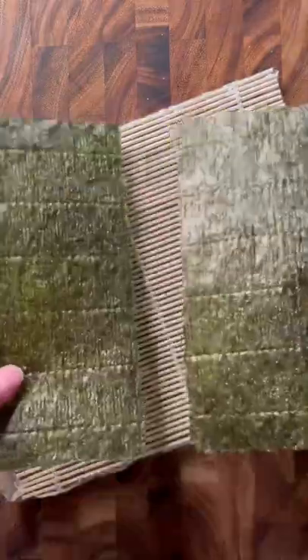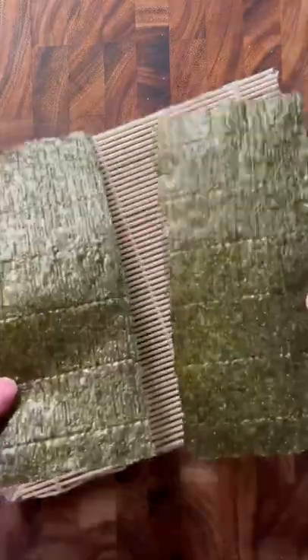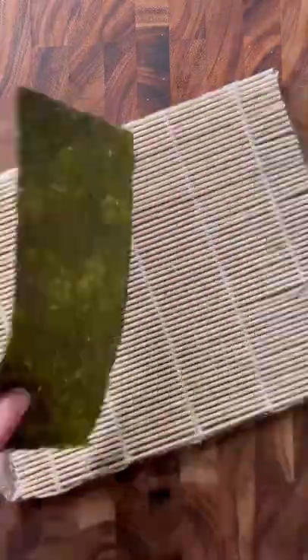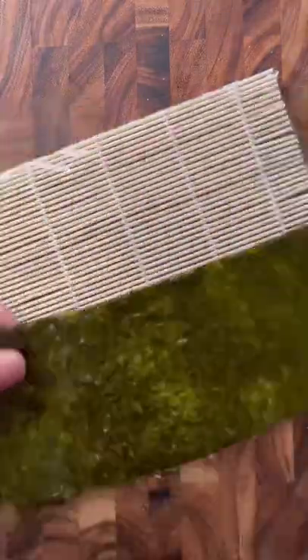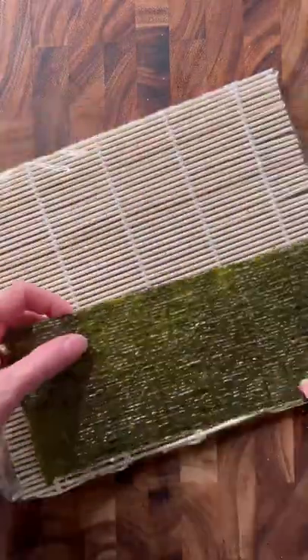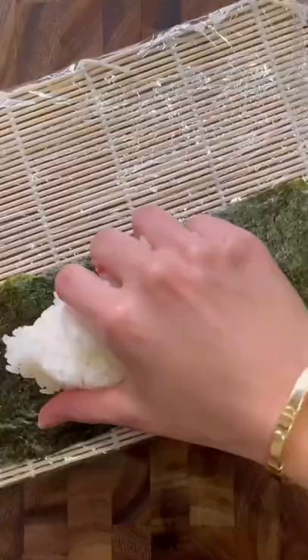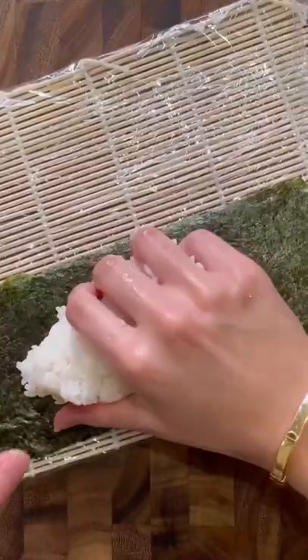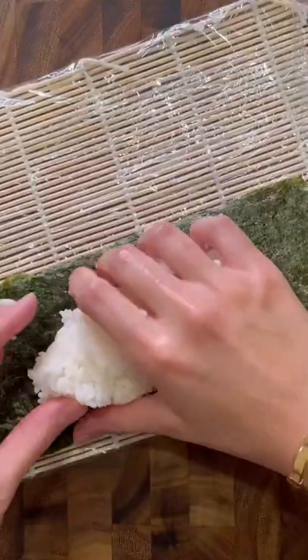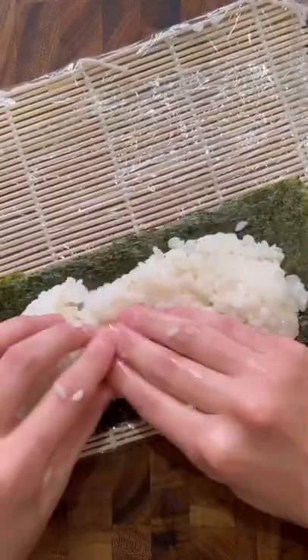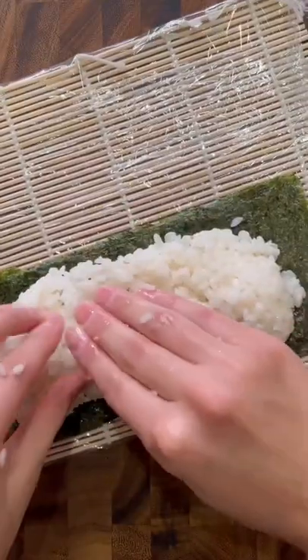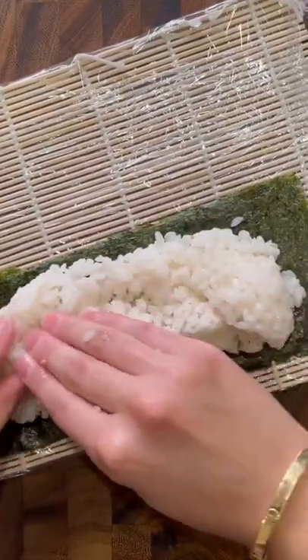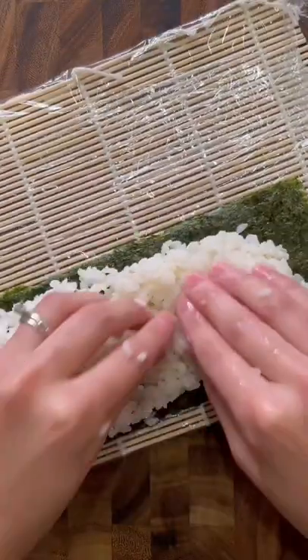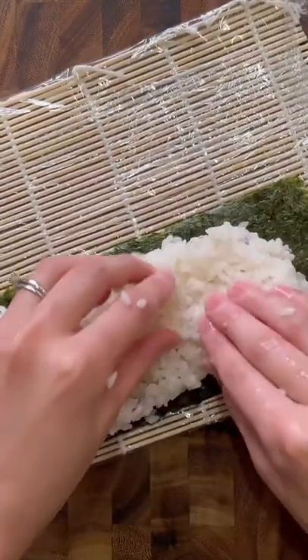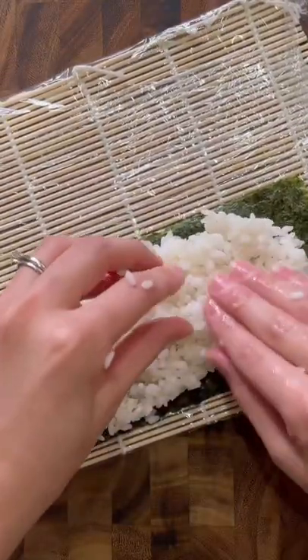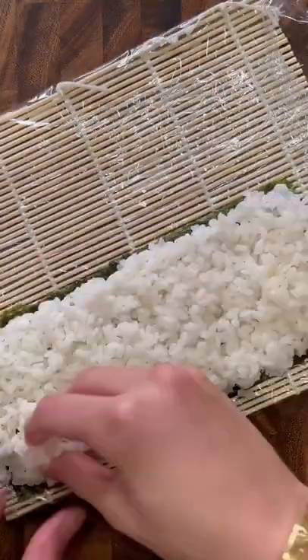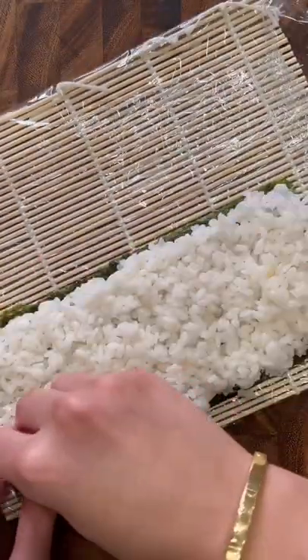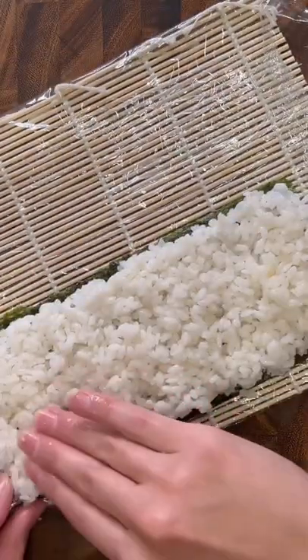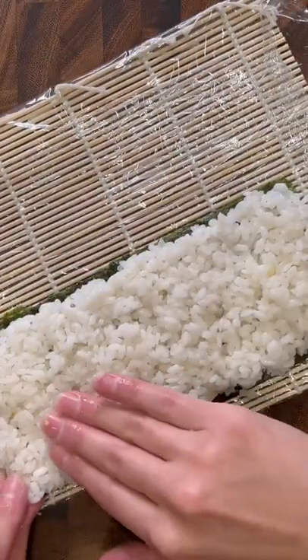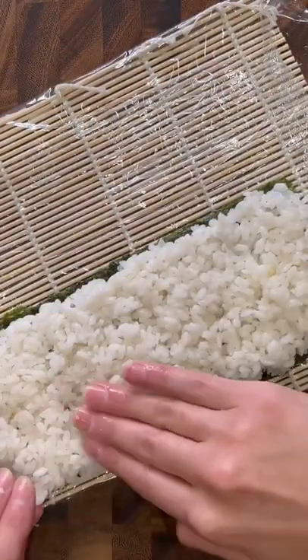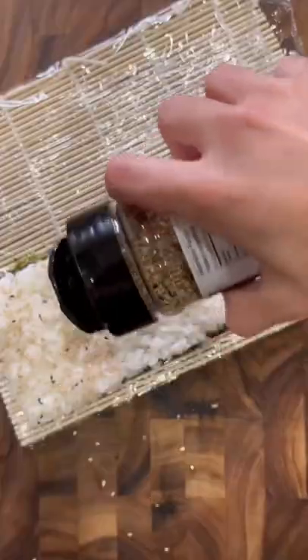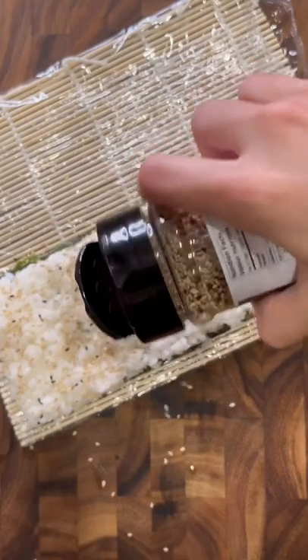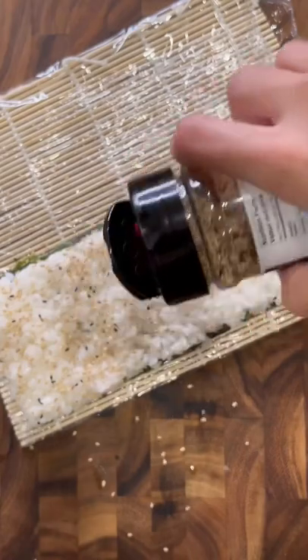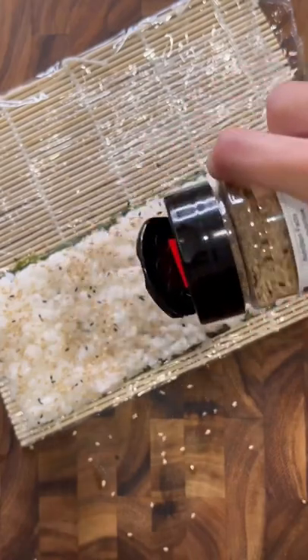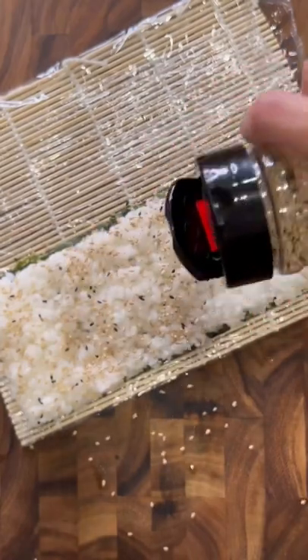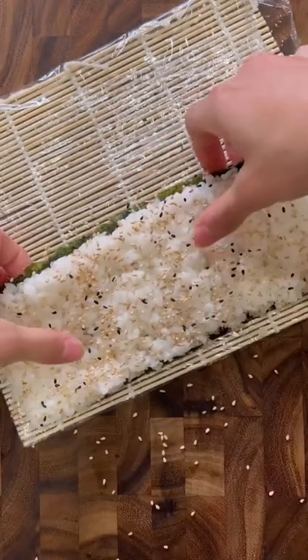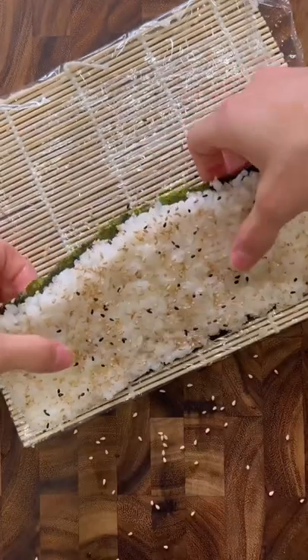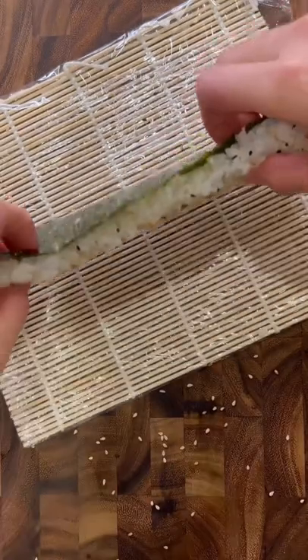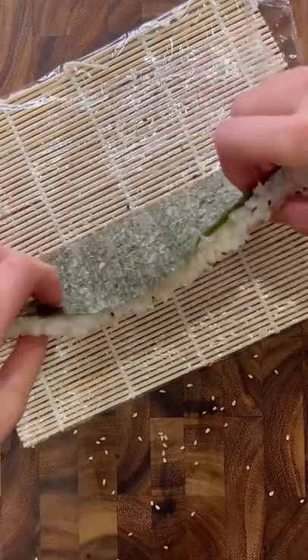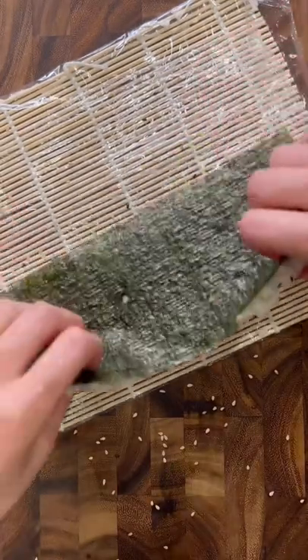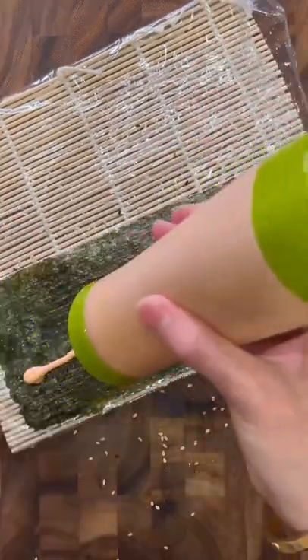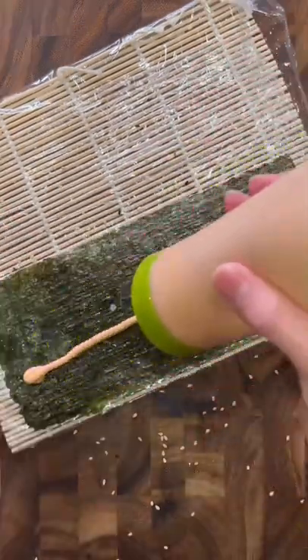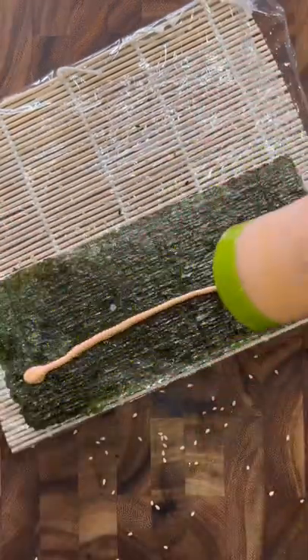Cut the seaweed sheet in half, take a generous dollop of some sushi rice and then spread it out gently. Sprinkle some sesame seeds on top of the rice and then with your wet hands, flip the sheet over.